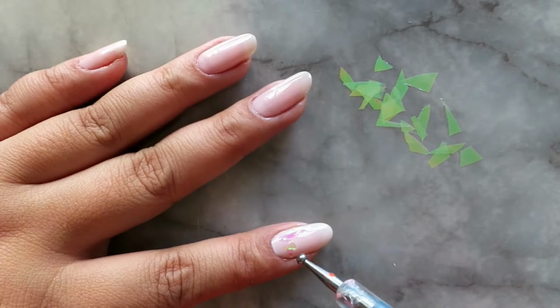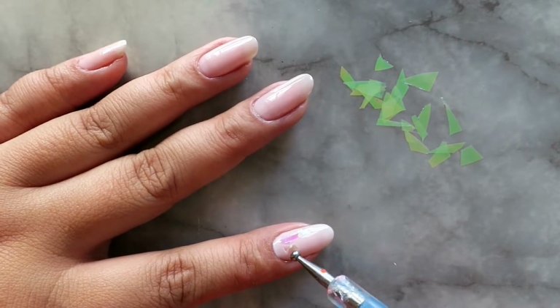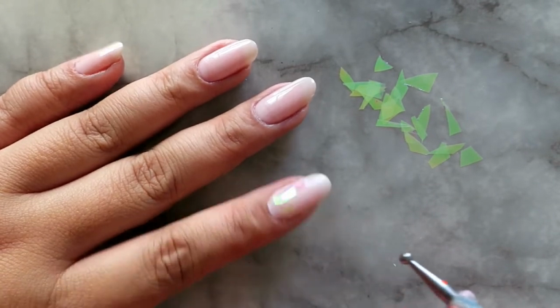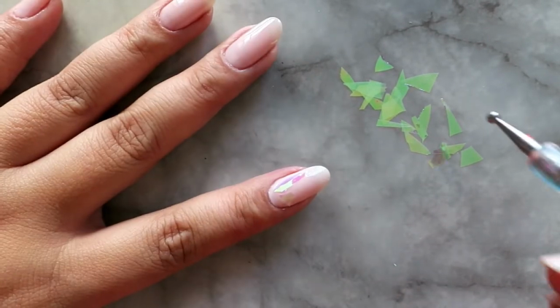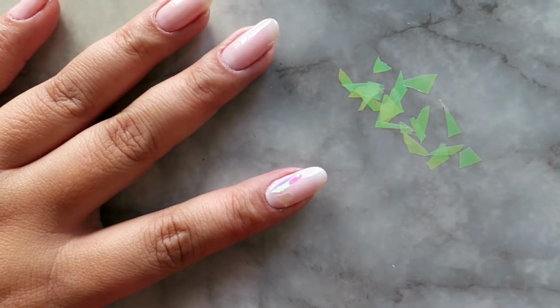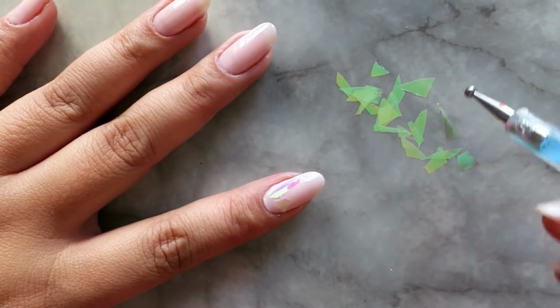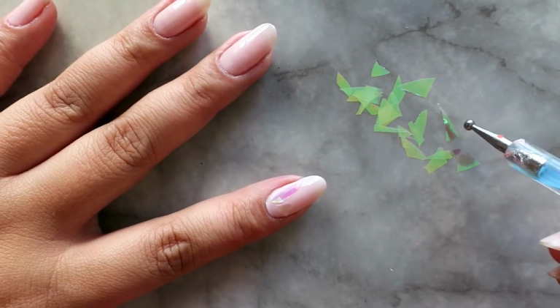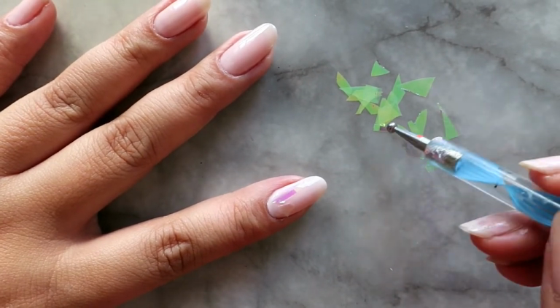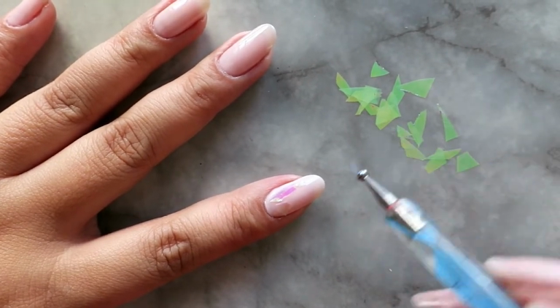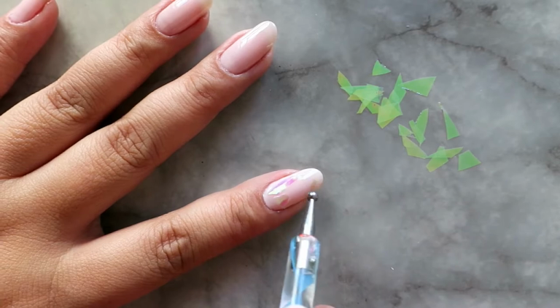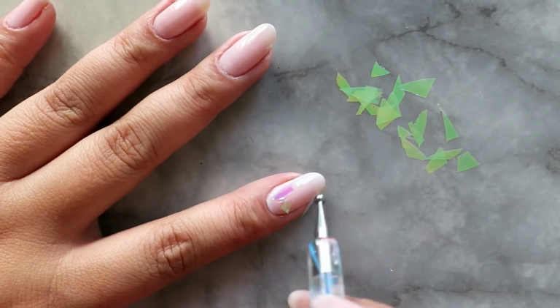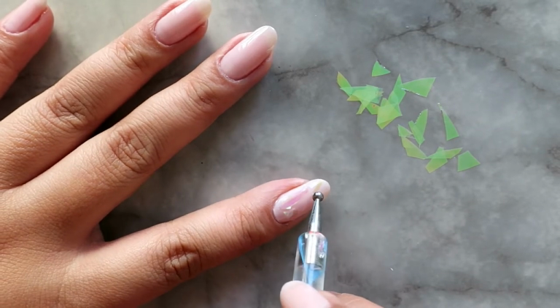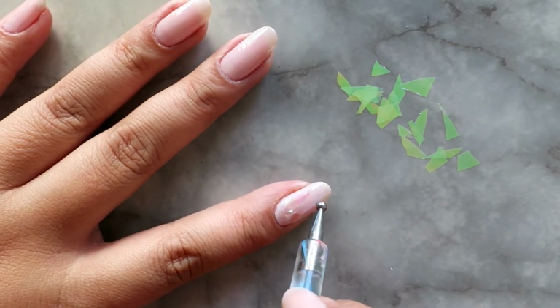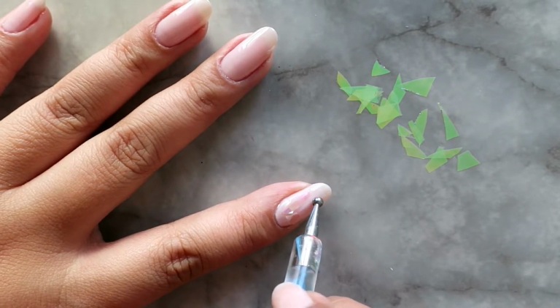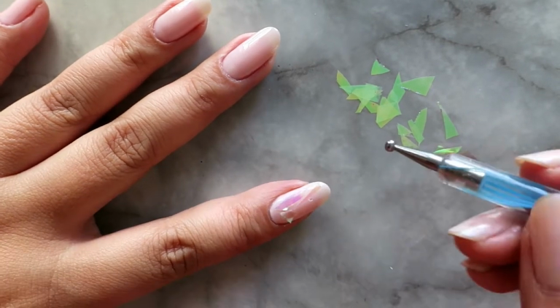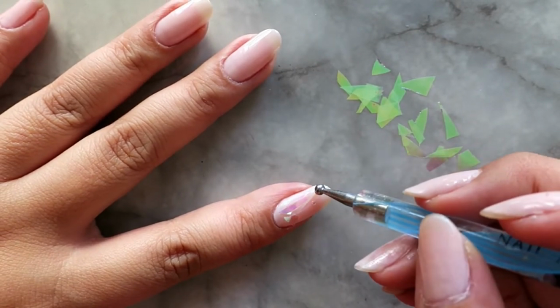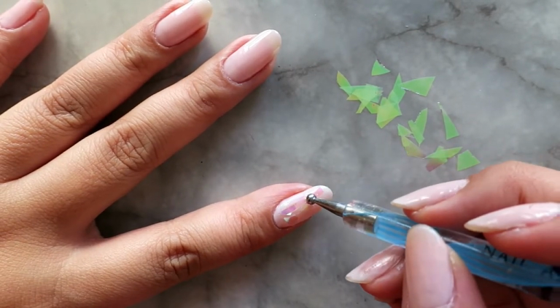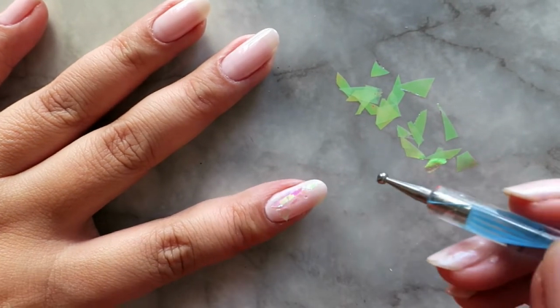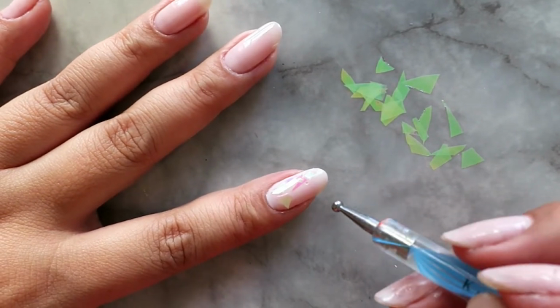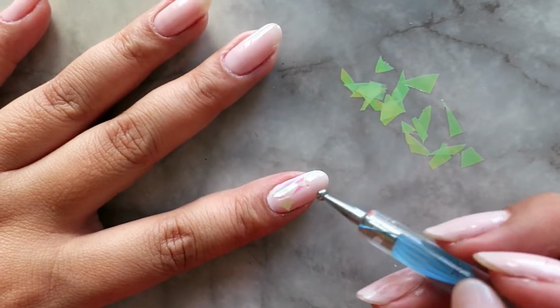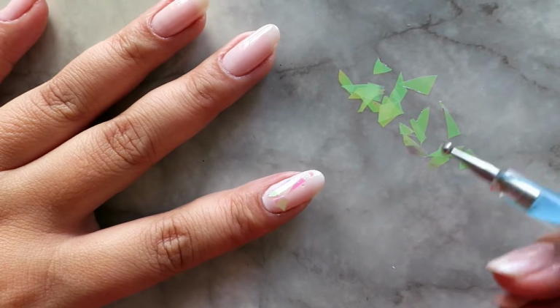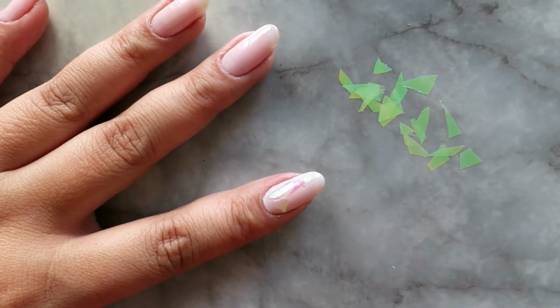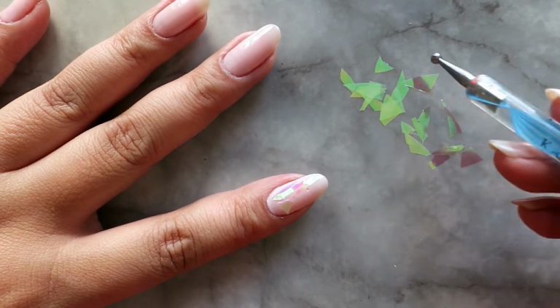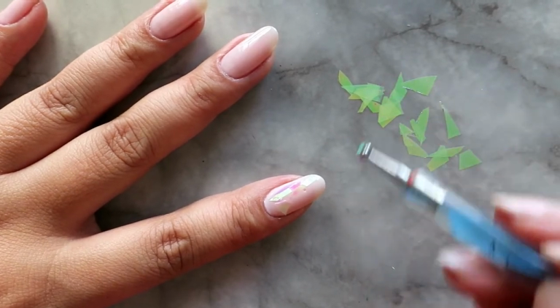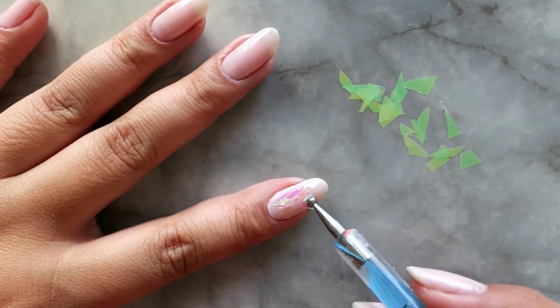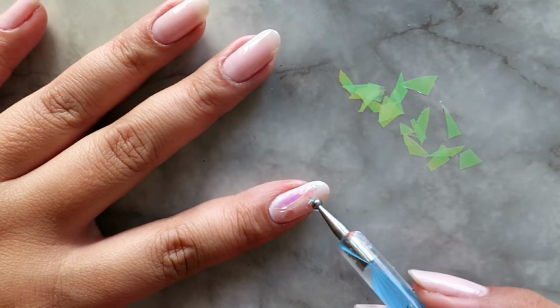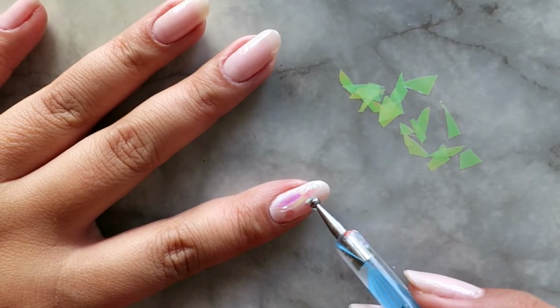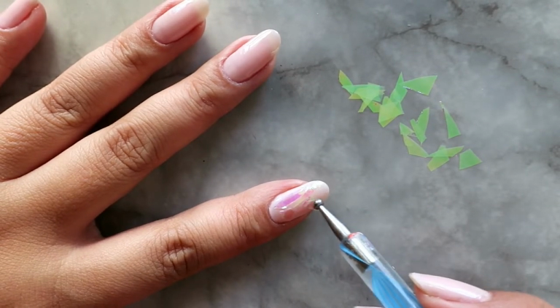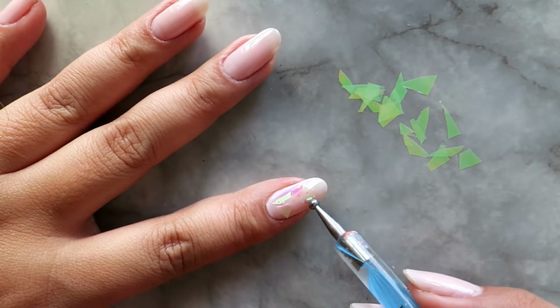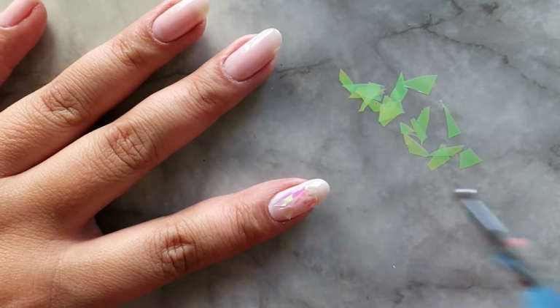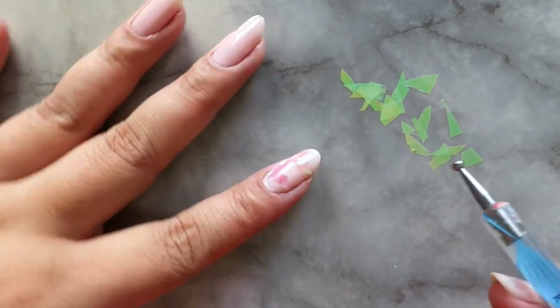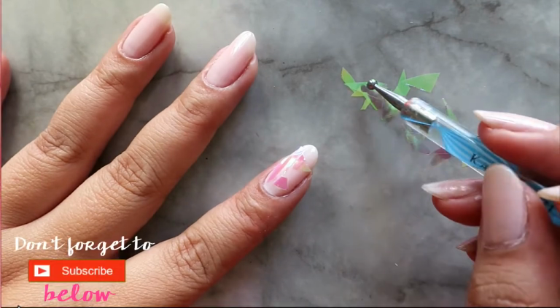There's no right or wrong way to do this. You just want to apply it wherever you think it's going to look nice. While you're applying the pieces of foil to your nails, be sure to leave the spaces in between each piece — that way it gives the shatter effect on your nail.